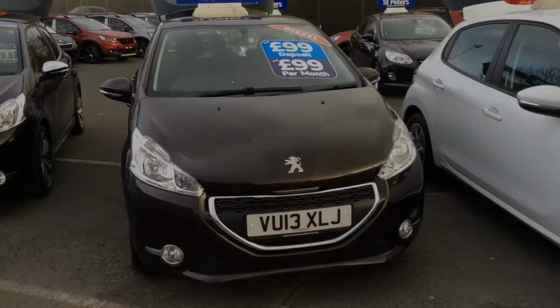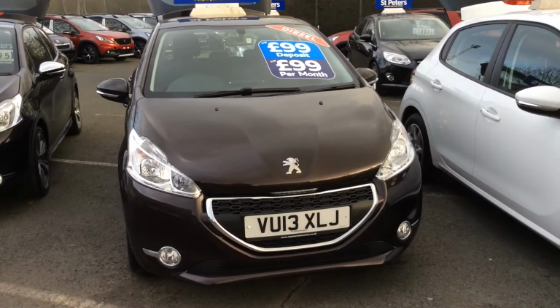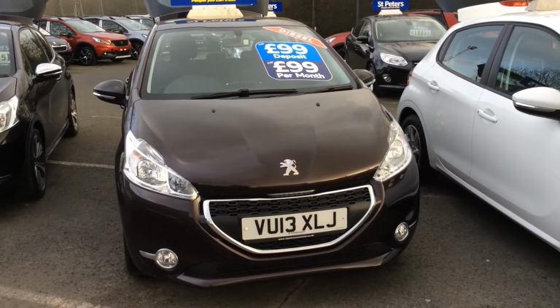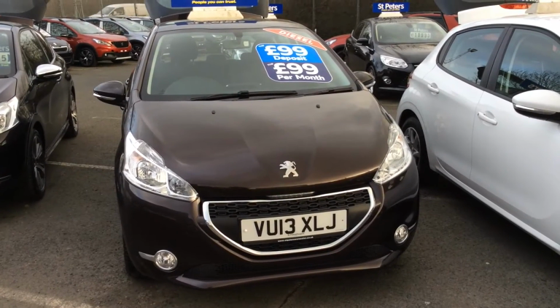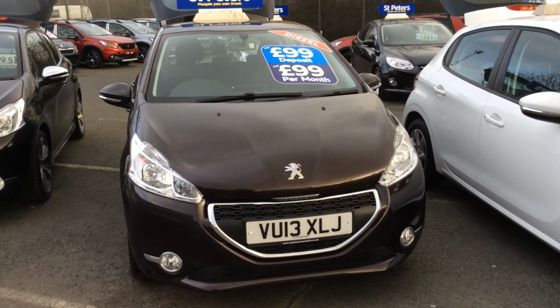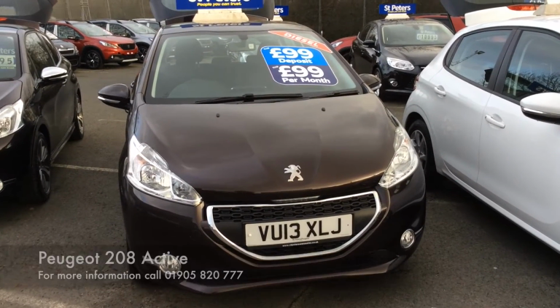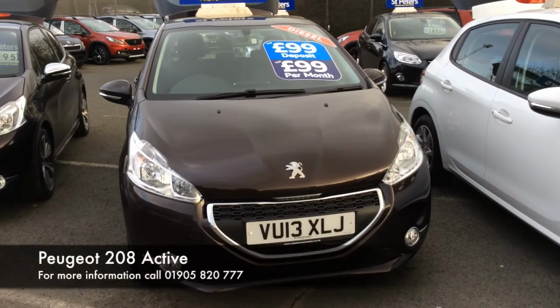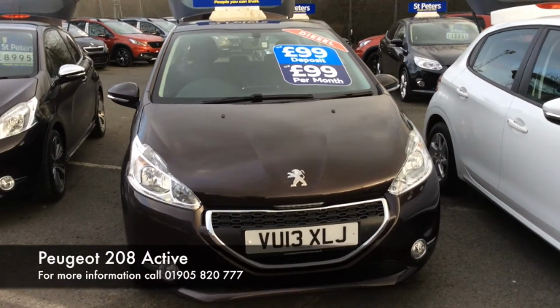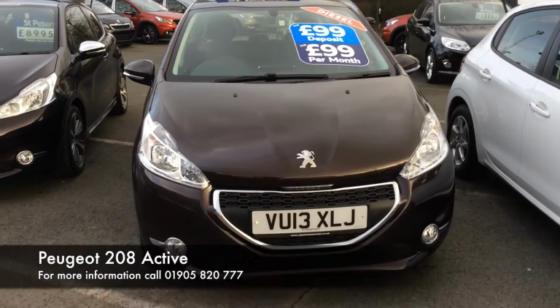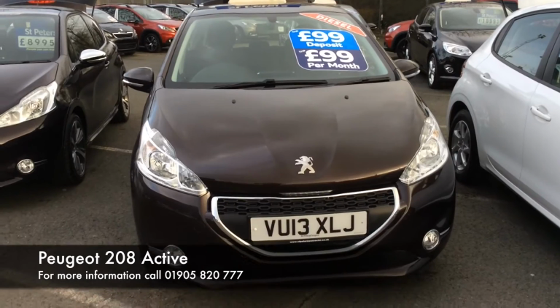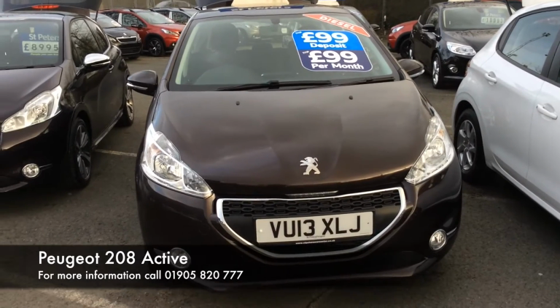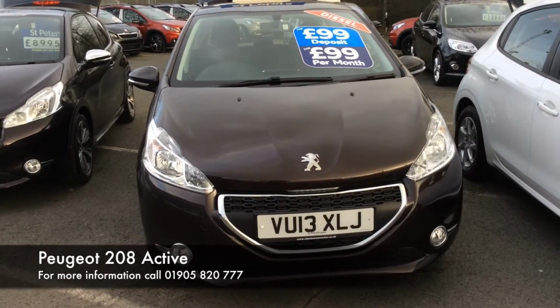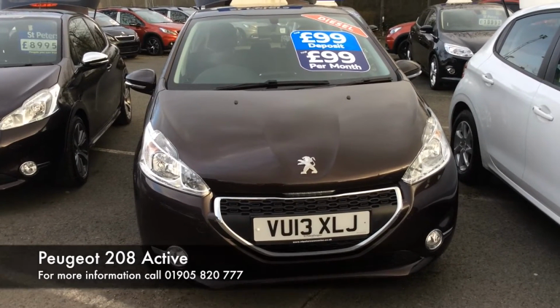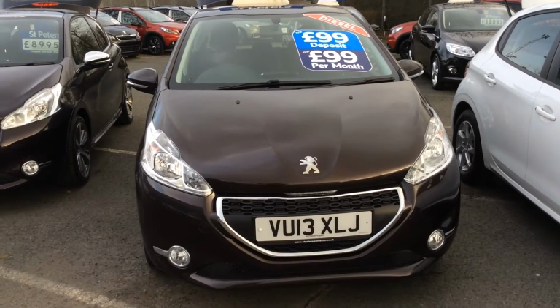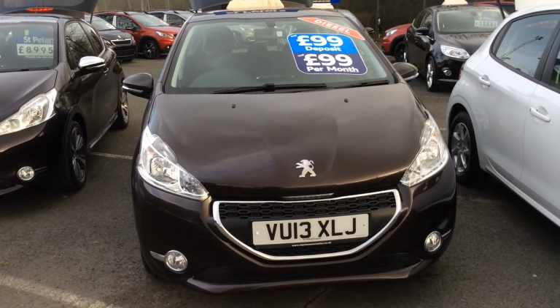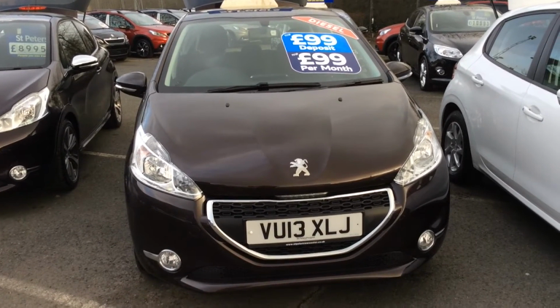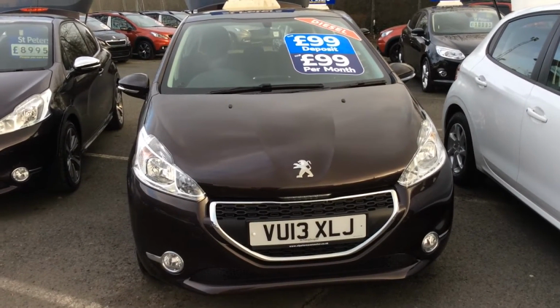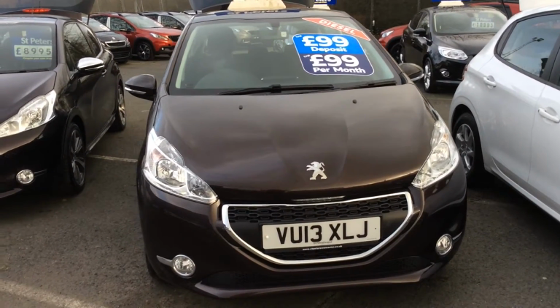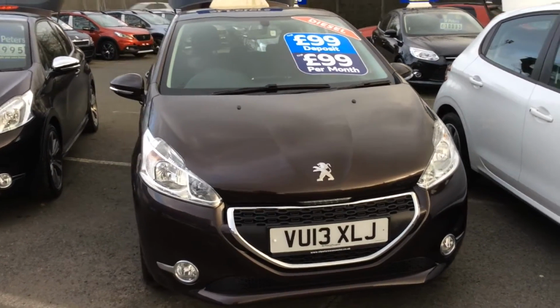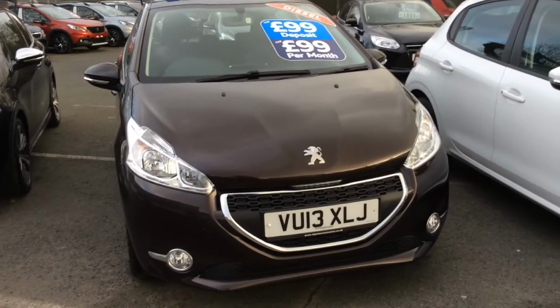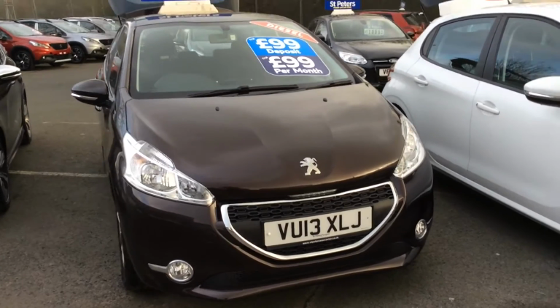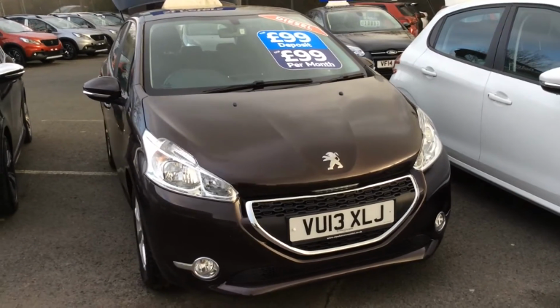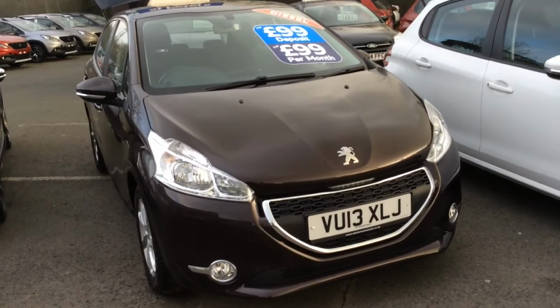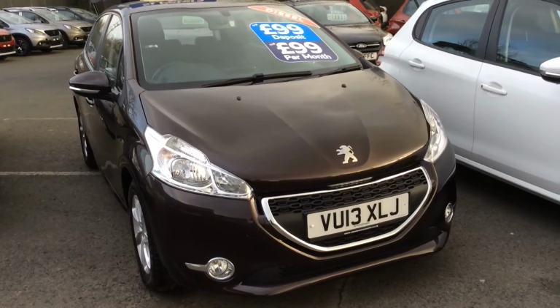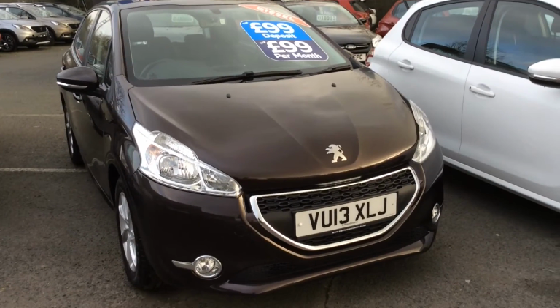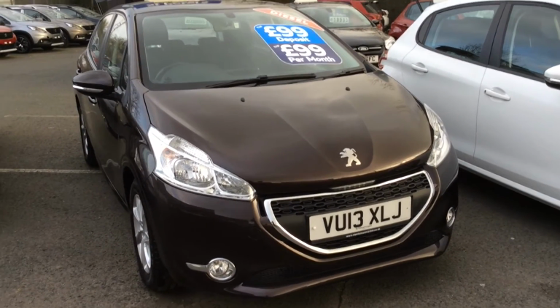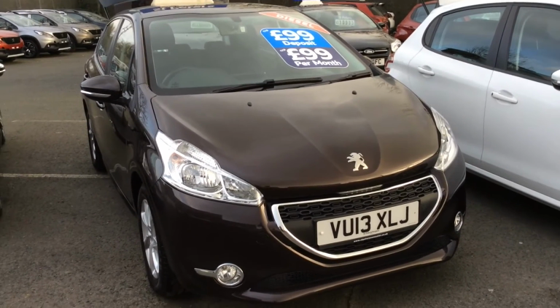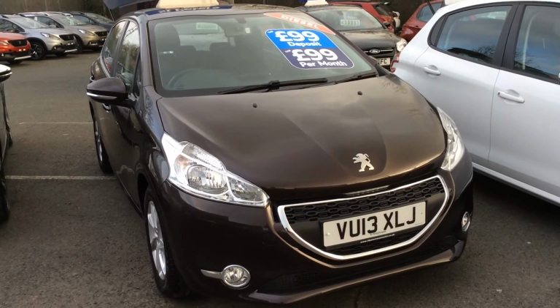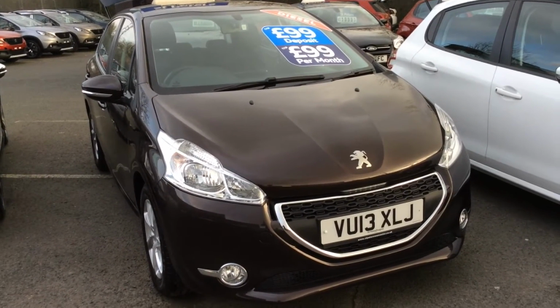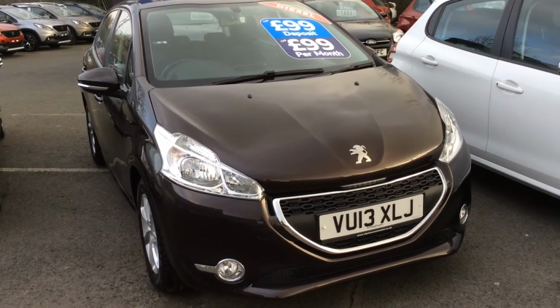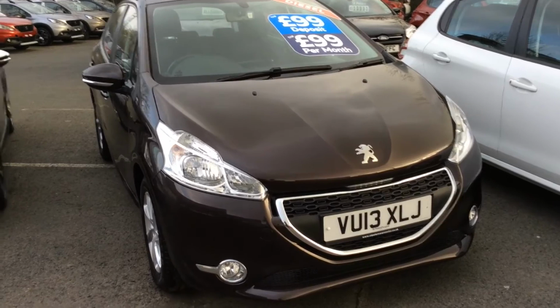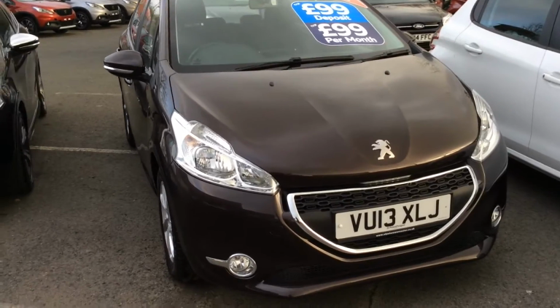Hello and welcome to St Peter's Suzuki in Worcester. Today I'm going to talk to you about one of our latest Peugeot 208s we've had come into stock. This is a rare diesel model — it's a 13-plate and it's just done 45,000 miles. Today I'm going to show you around the car in regards to spec and condition.